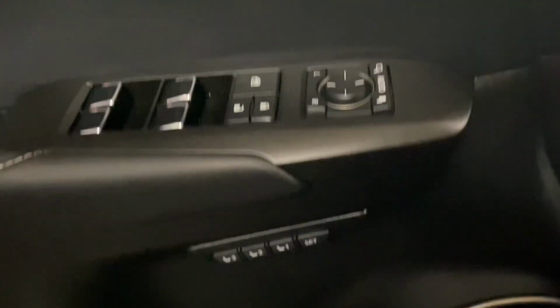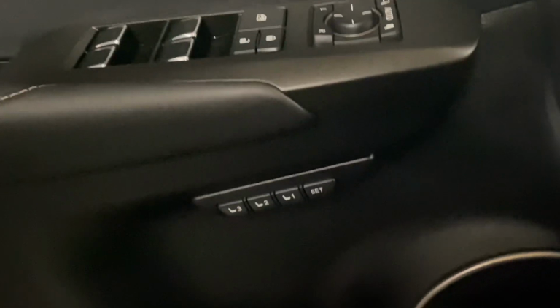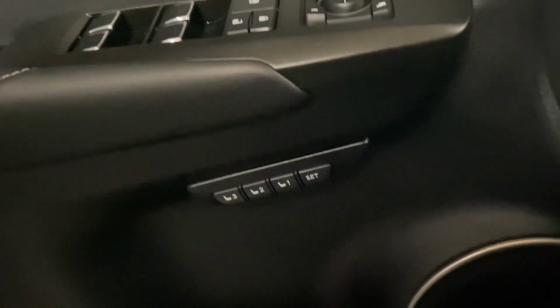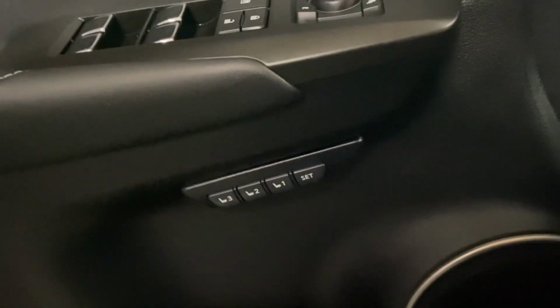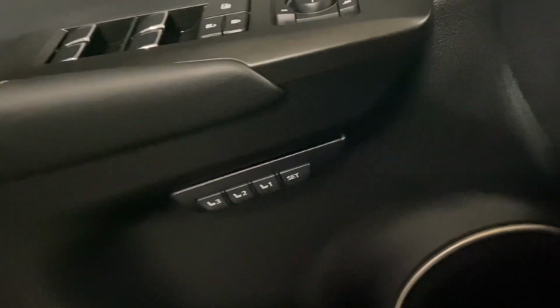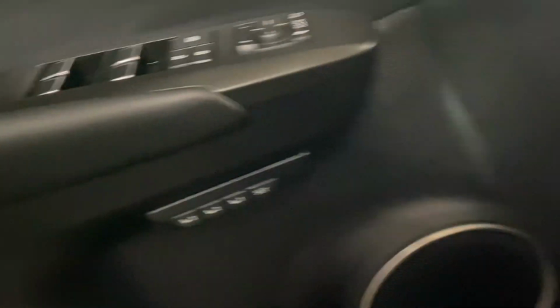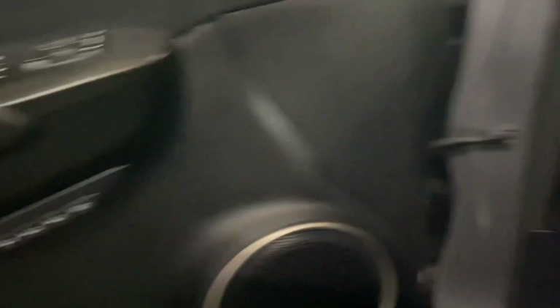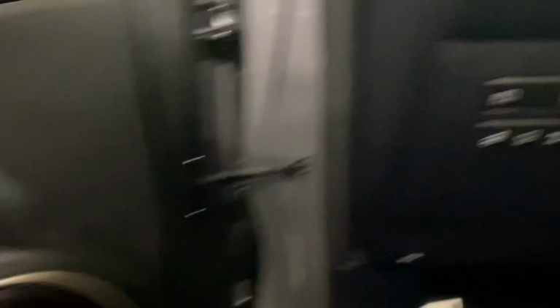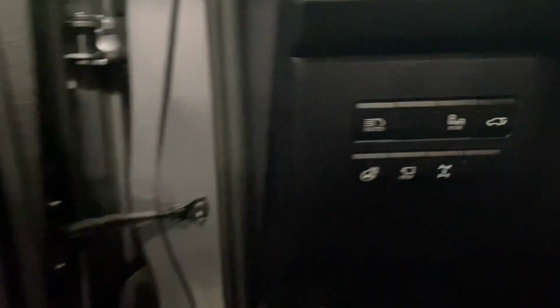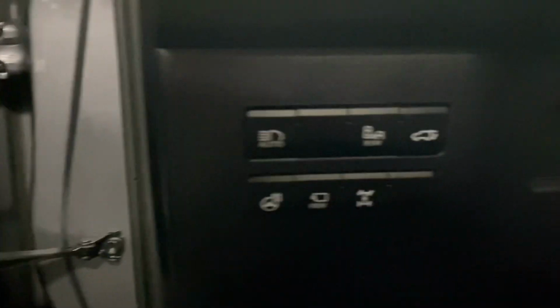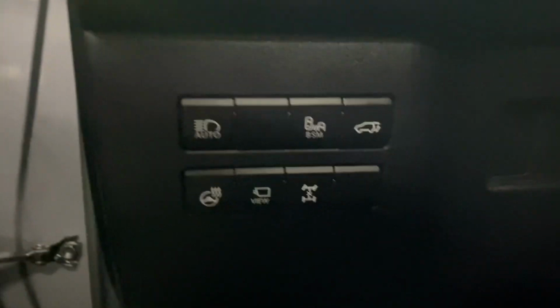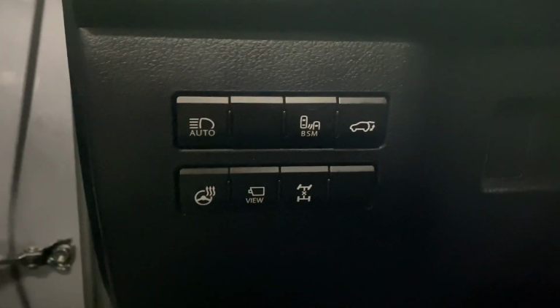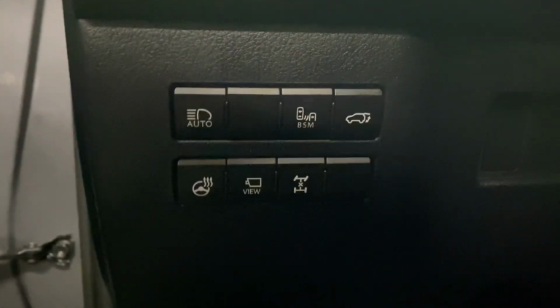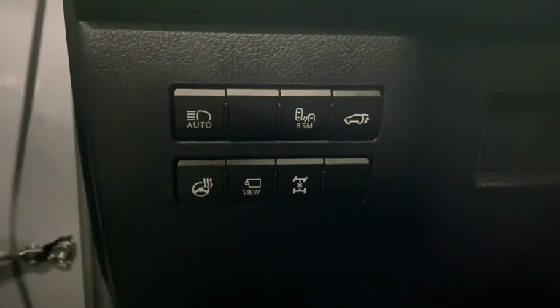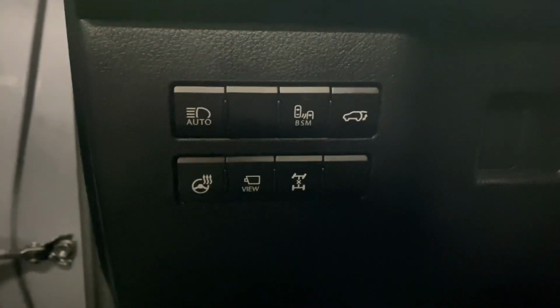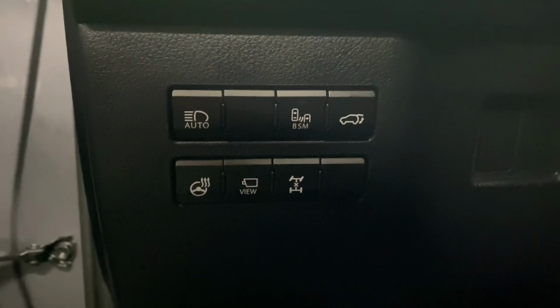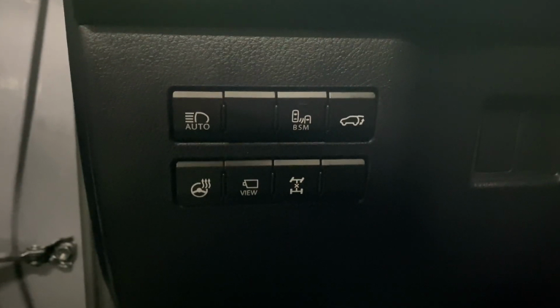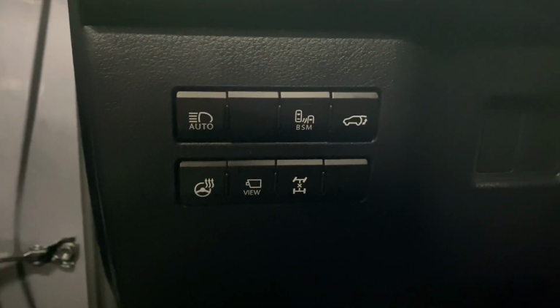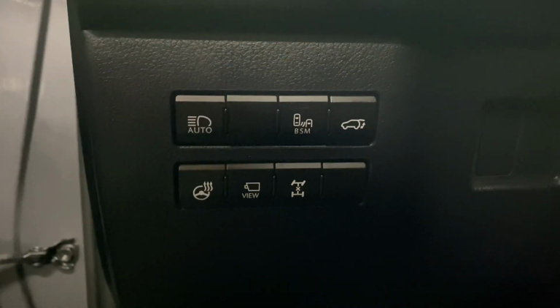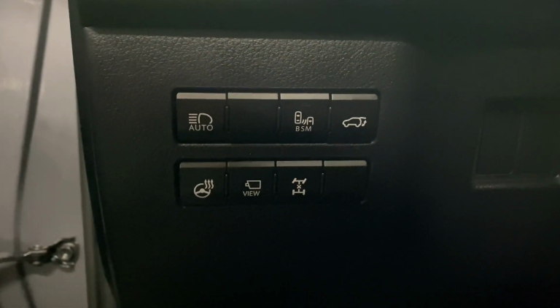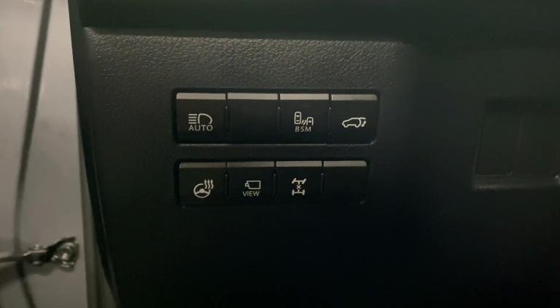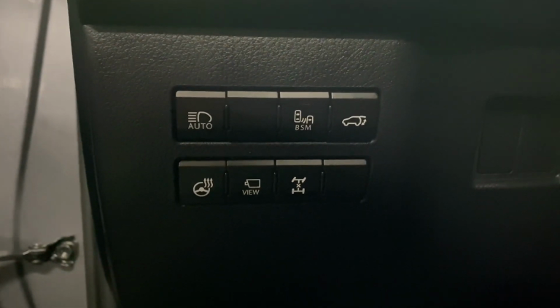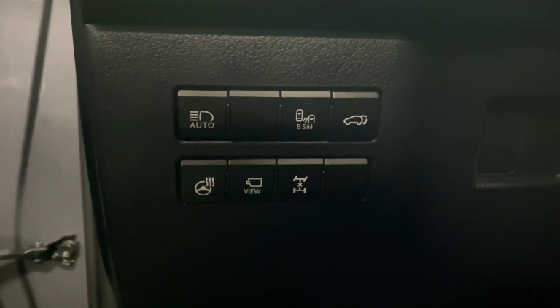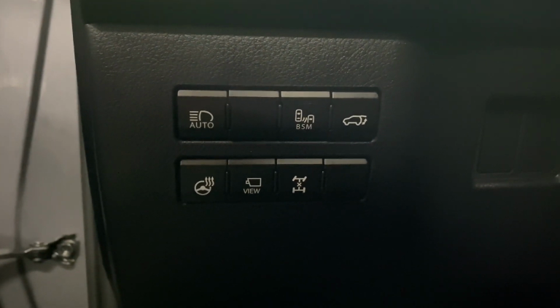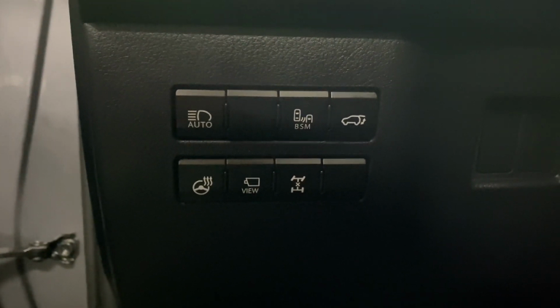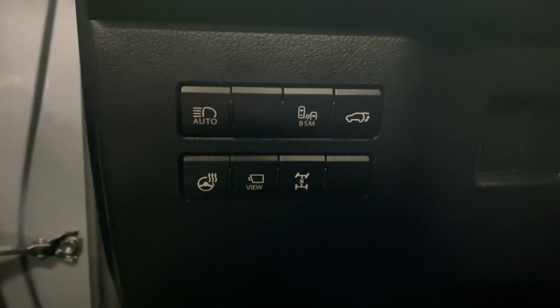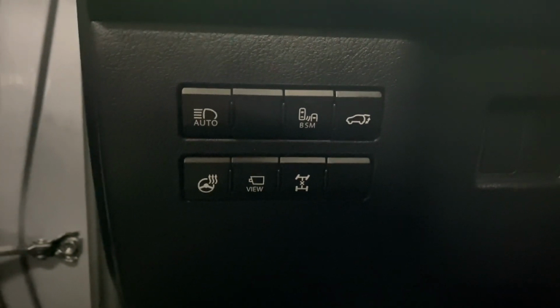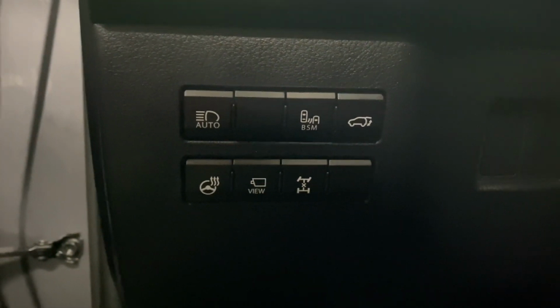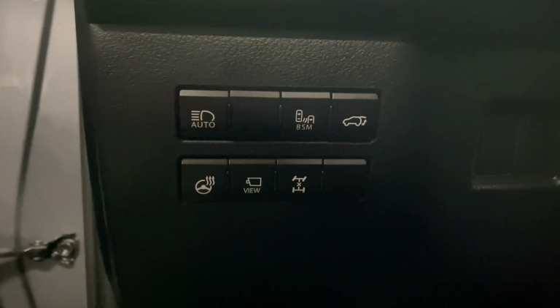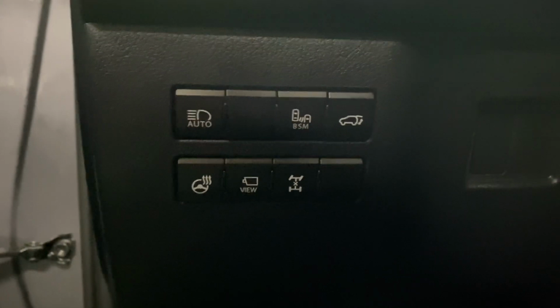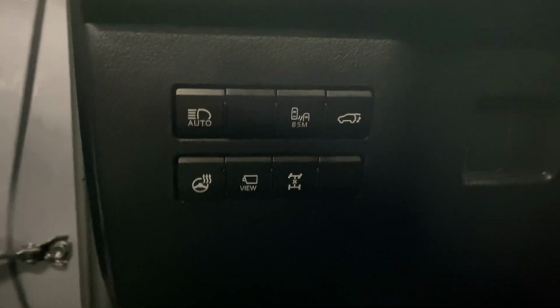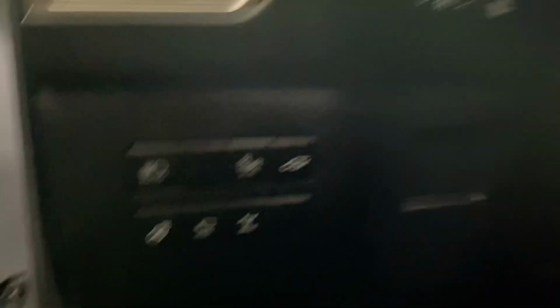On your door panel you have your powered locks and side mirrors, as well as your memory seating. On your driver's panel you have your auto high beams, blind spot monitors, rear trunk hatch, heated steering, panoramic view monitors, and your differential lock.